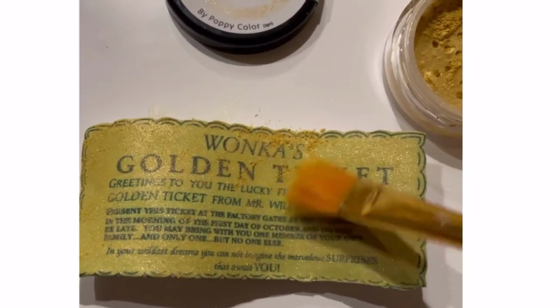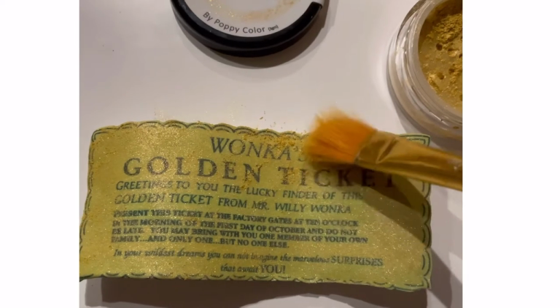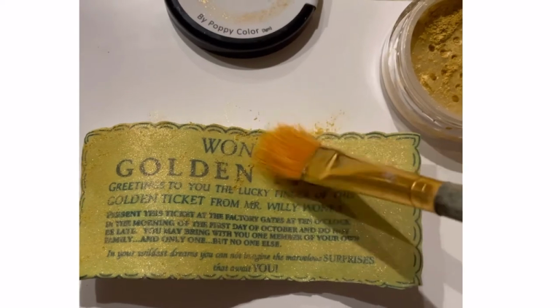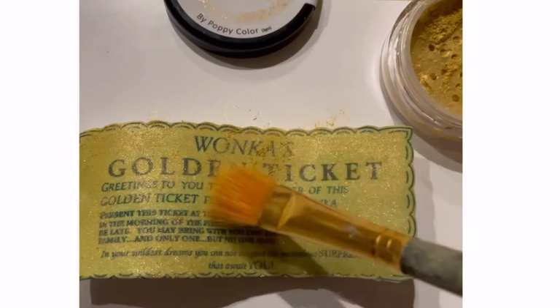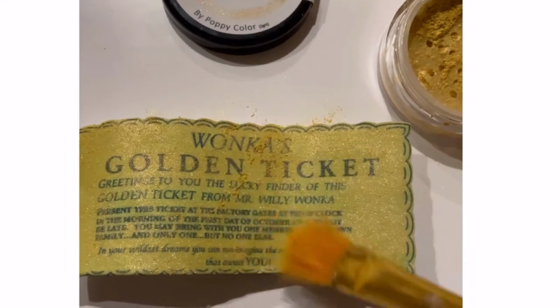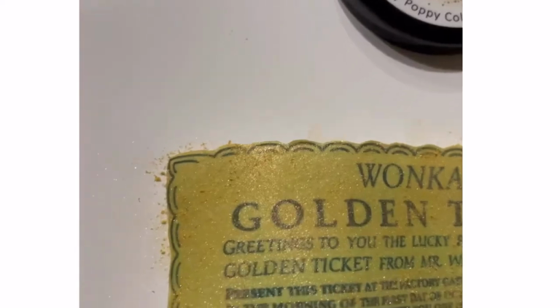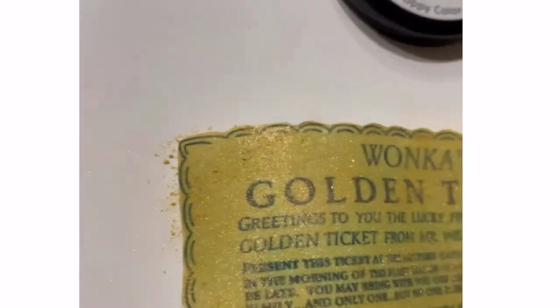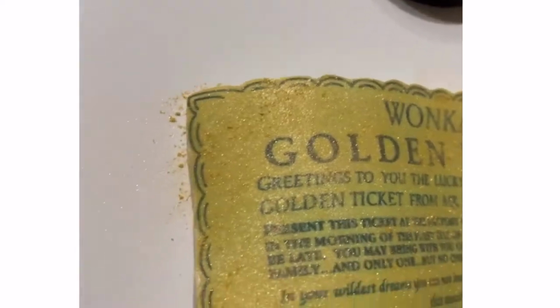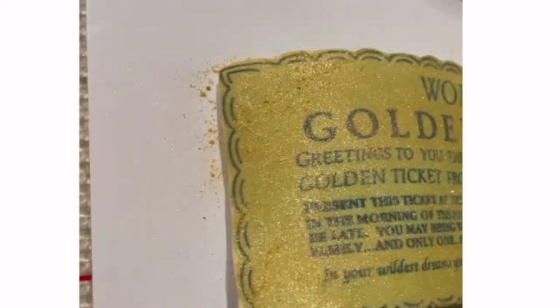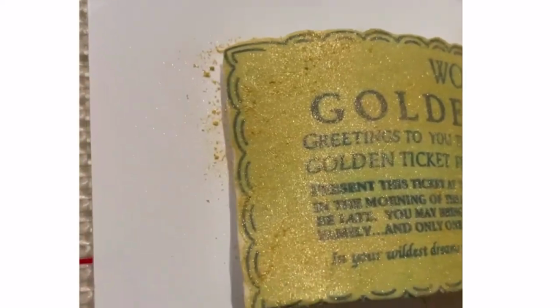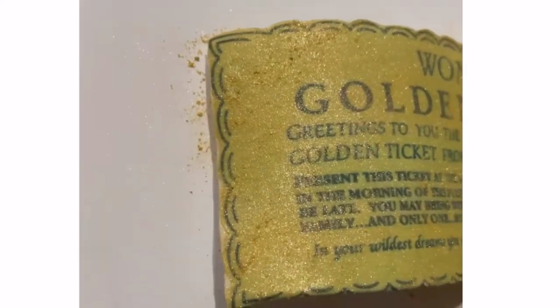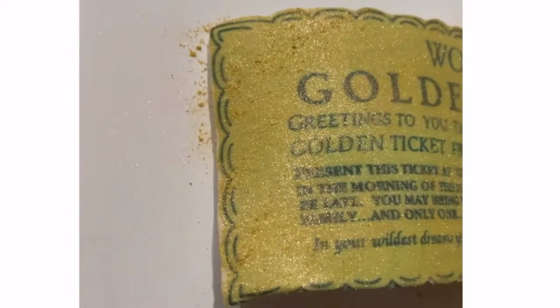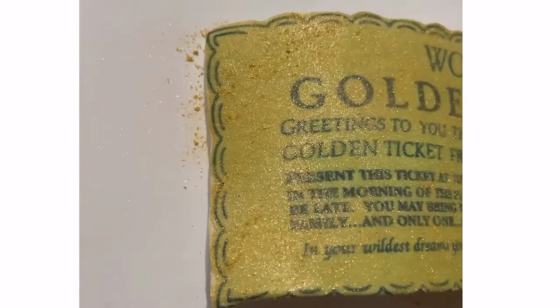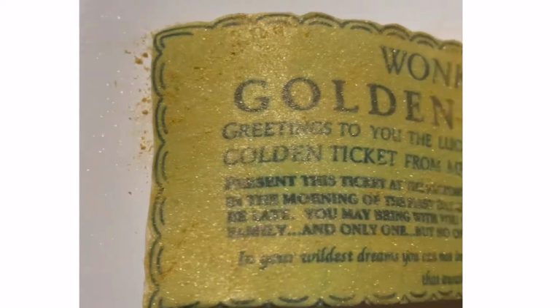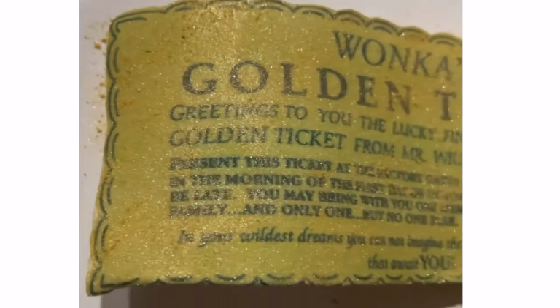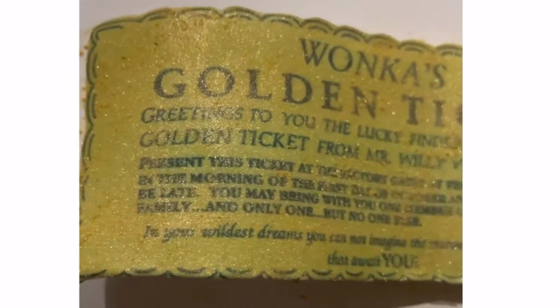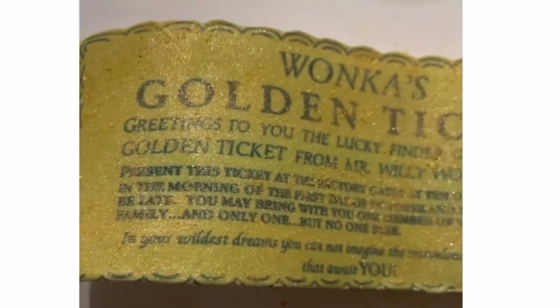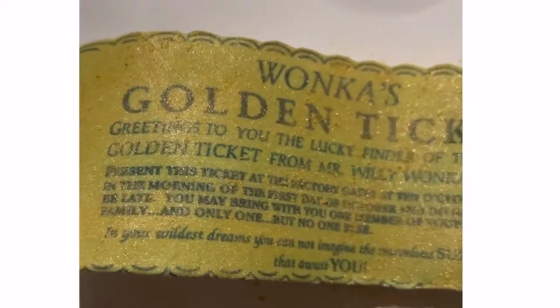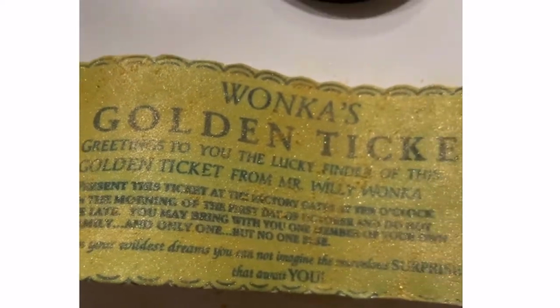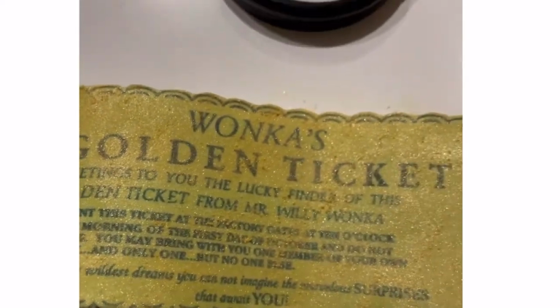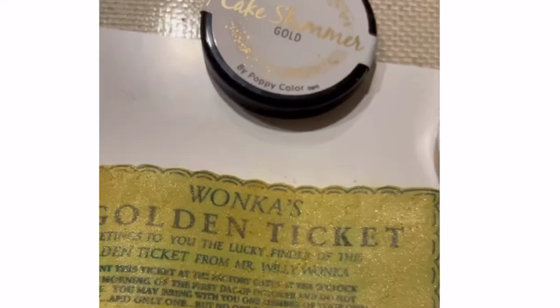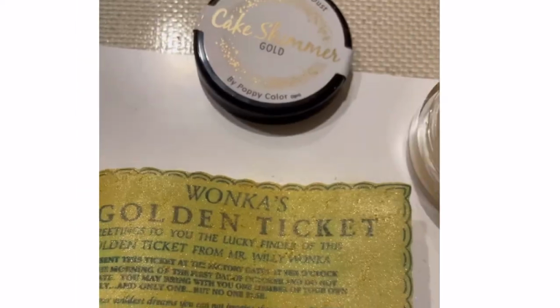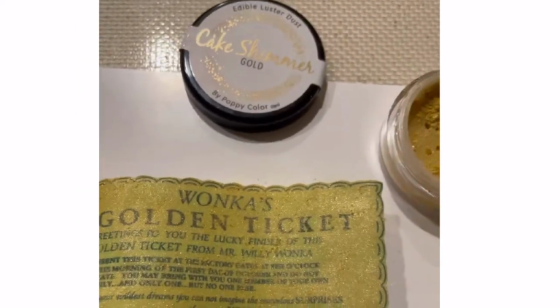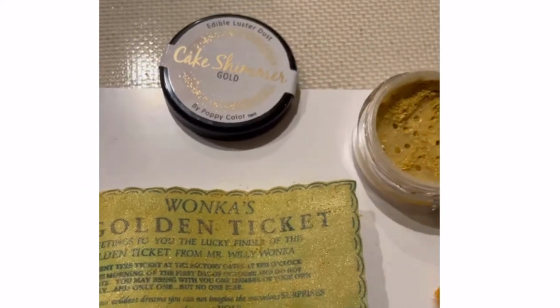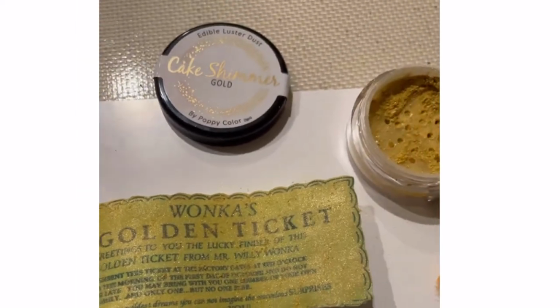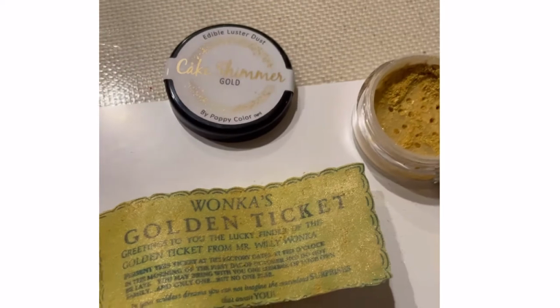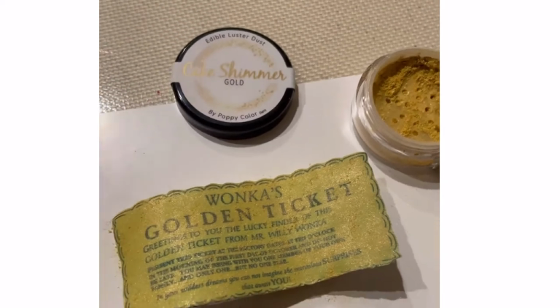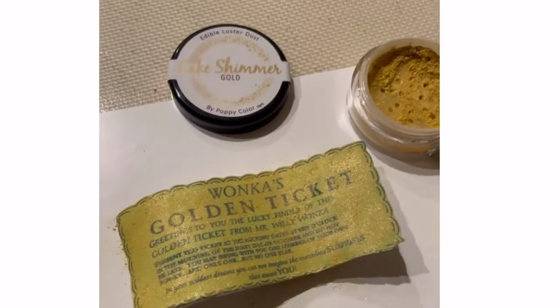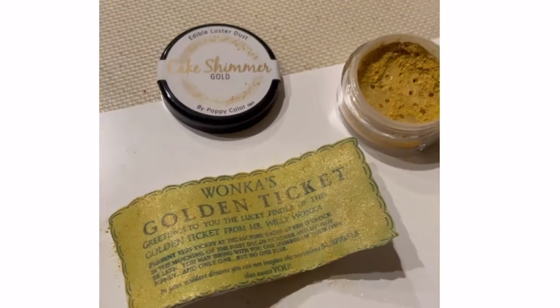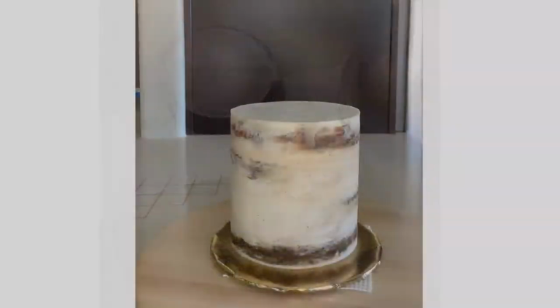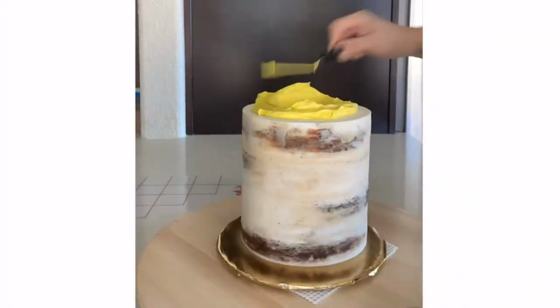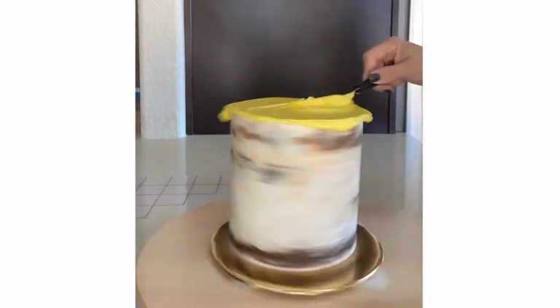Now back to the golden ticket — I did let it dry in this kind of wavy shape, just how I stood it up so that it can have some movement. I wanted it to be shimmery, so I did add Cake Shimmer from Poppy Paints in the gold color.